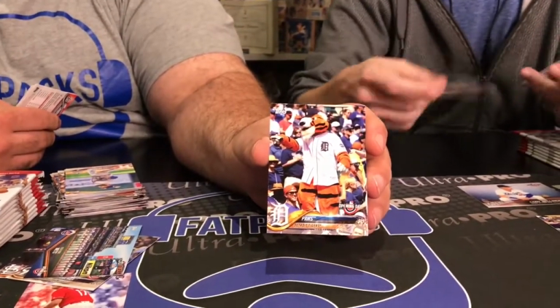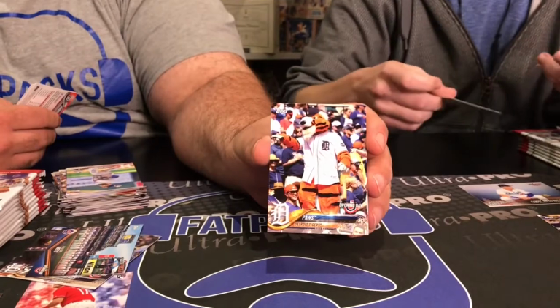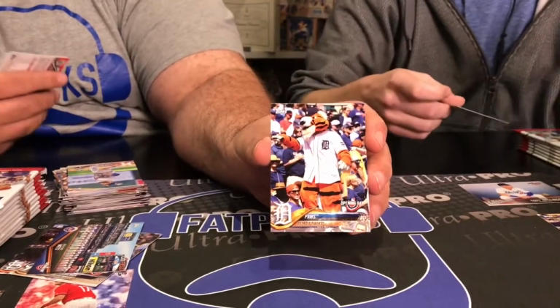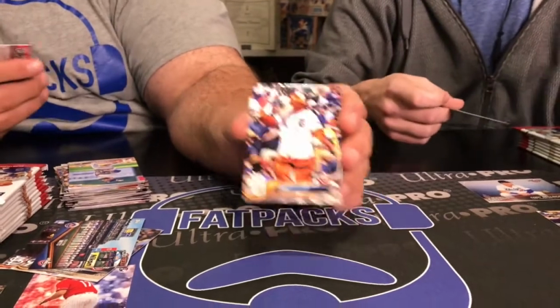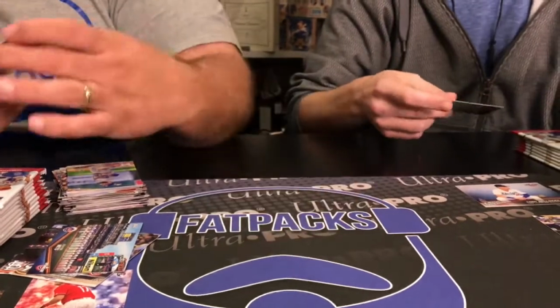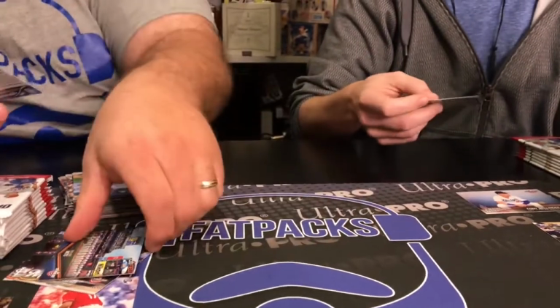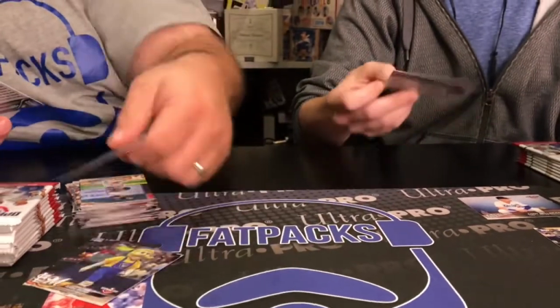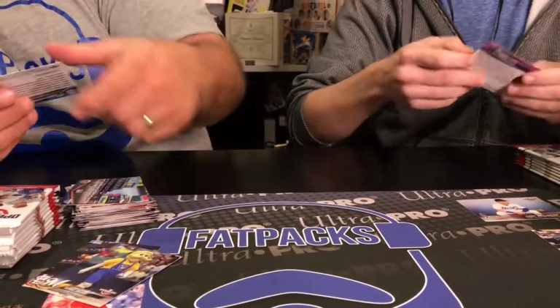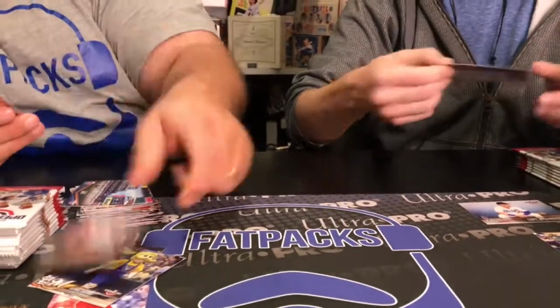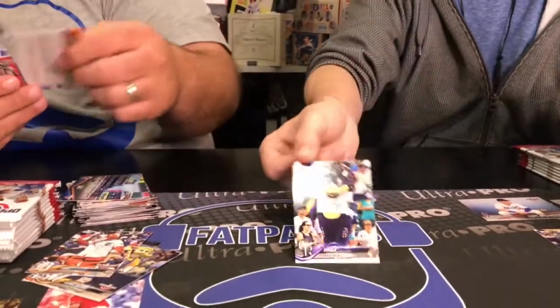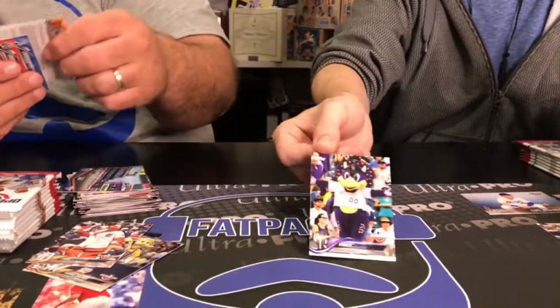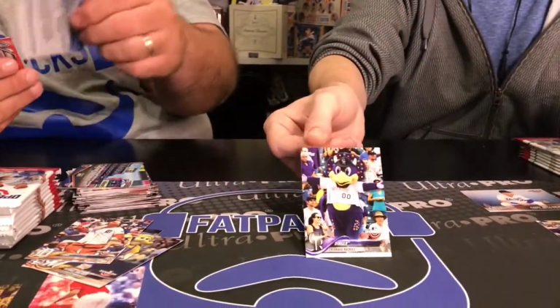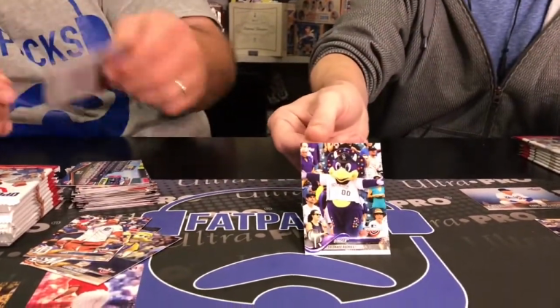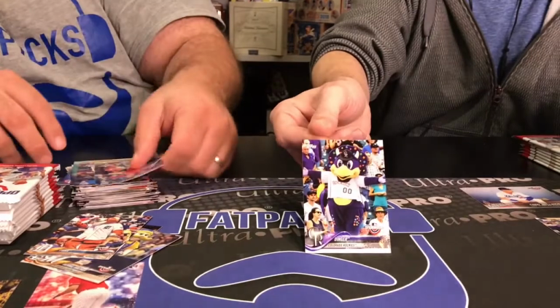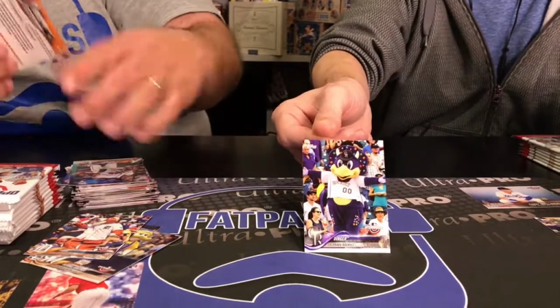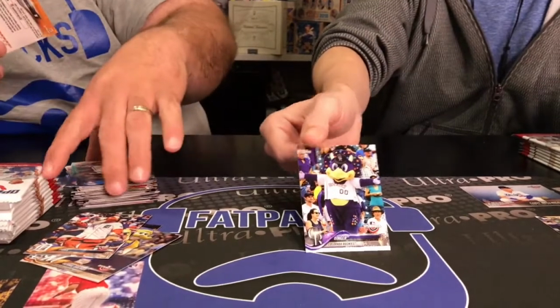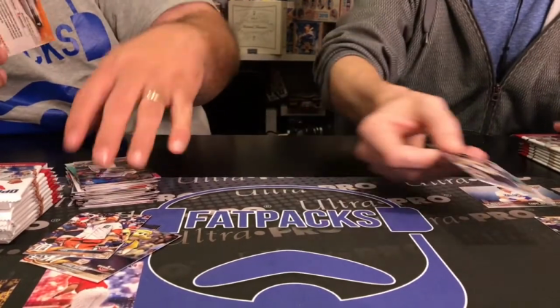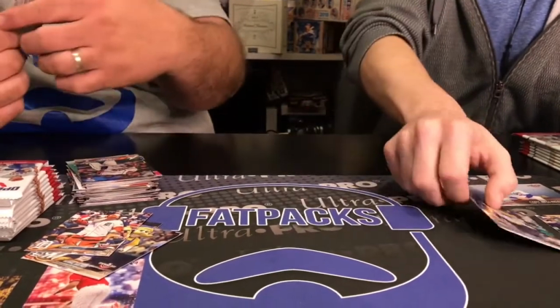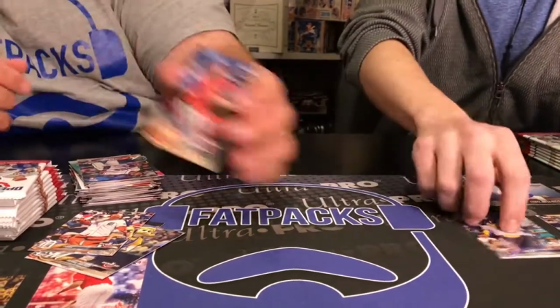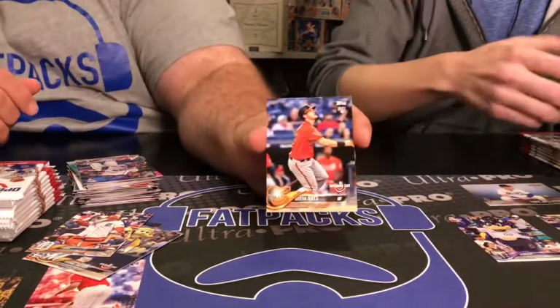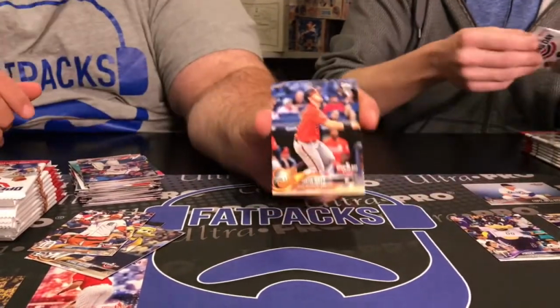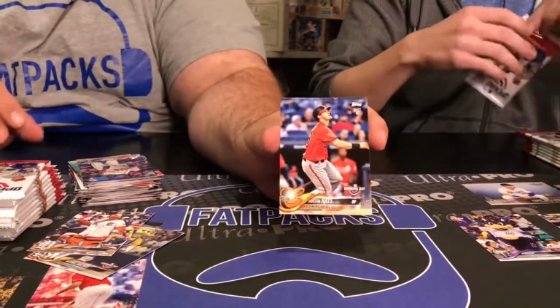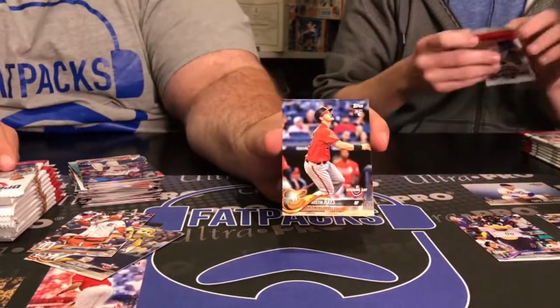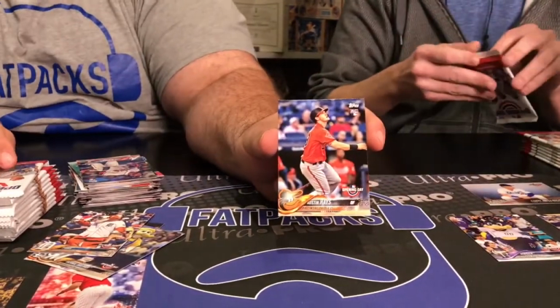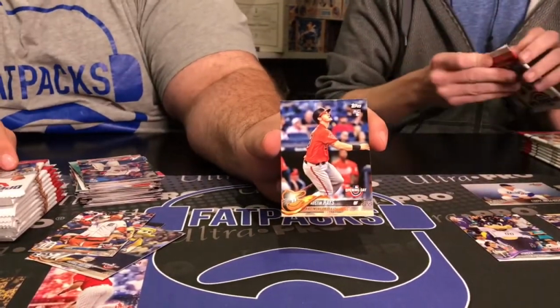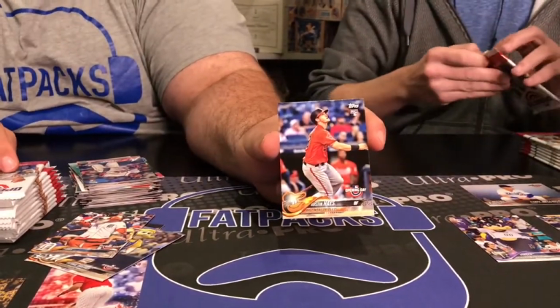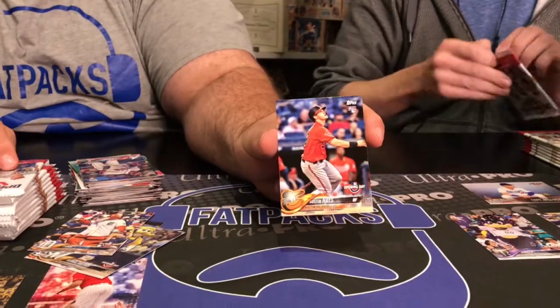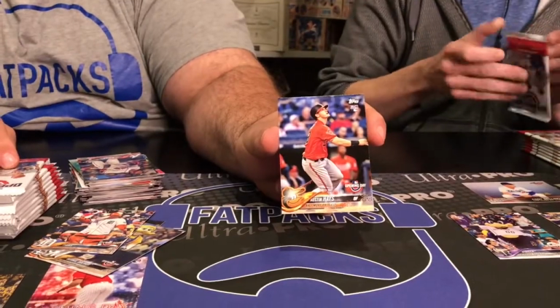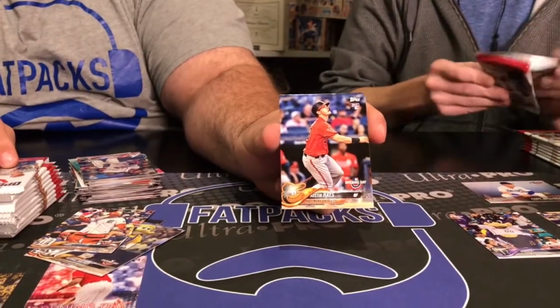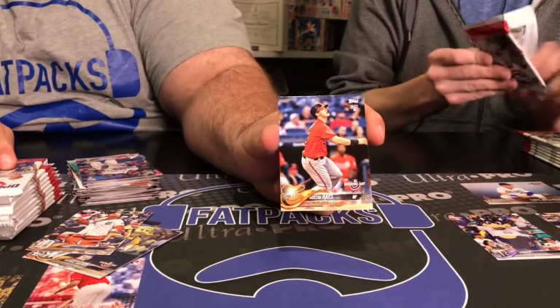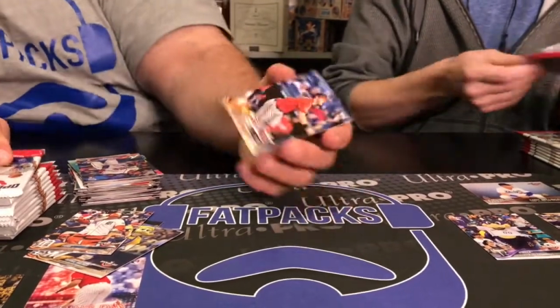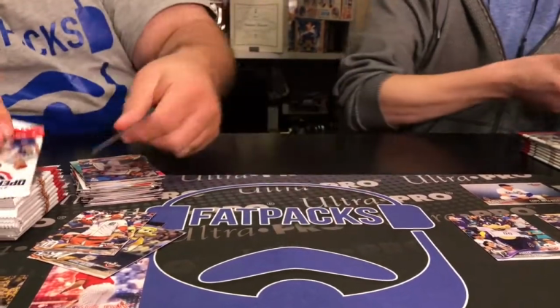Throw out Dinger as well — Rockies. This guy's gonna be pretty decent: Austin Hayes, a little rookie card action right there. Good deal.